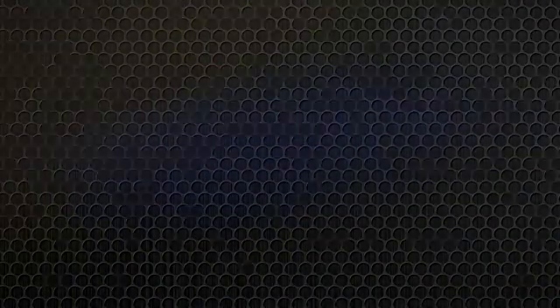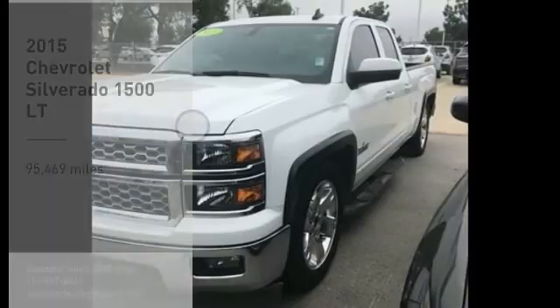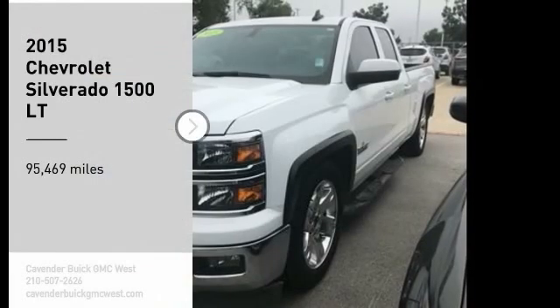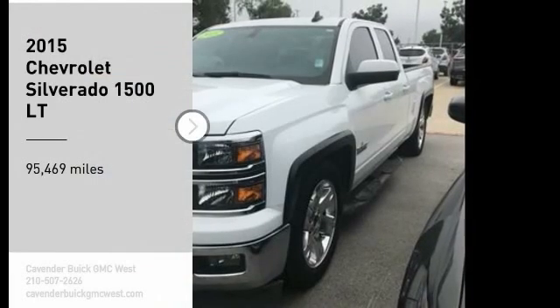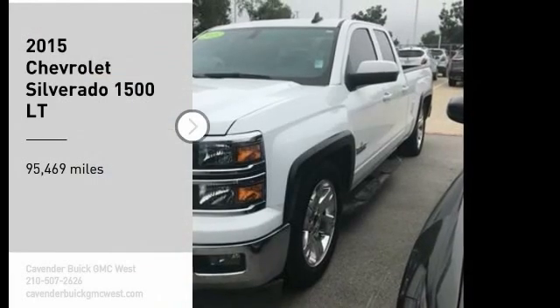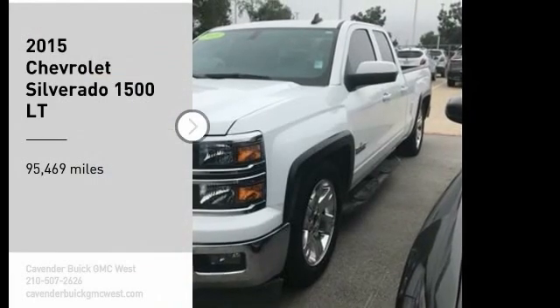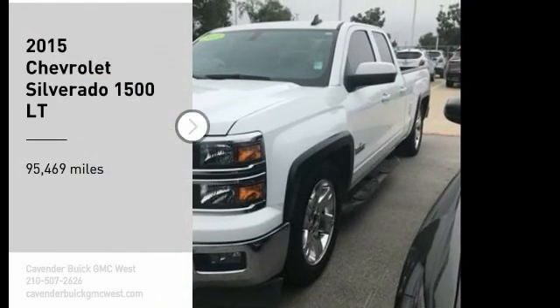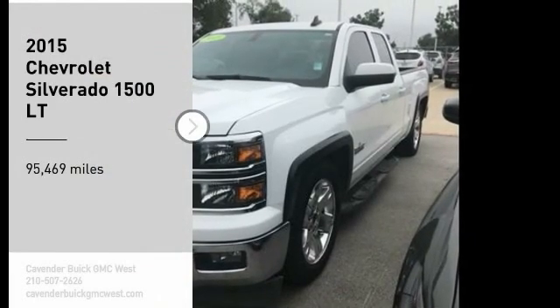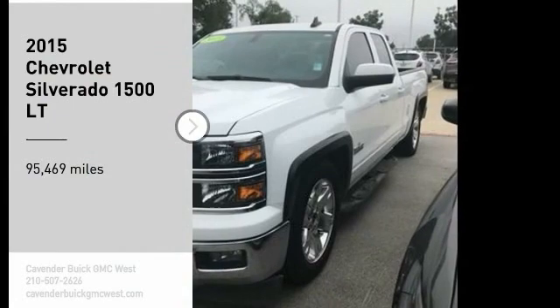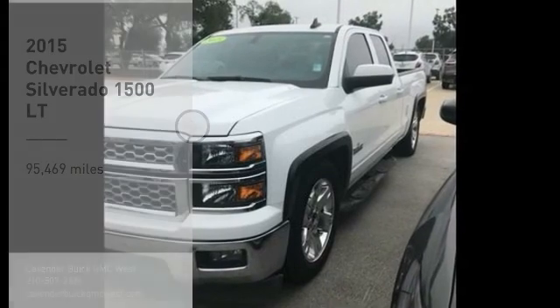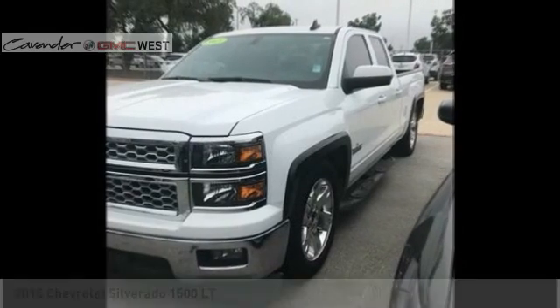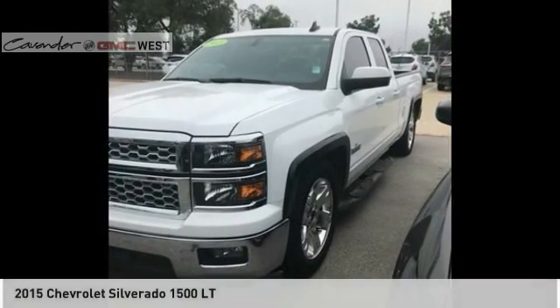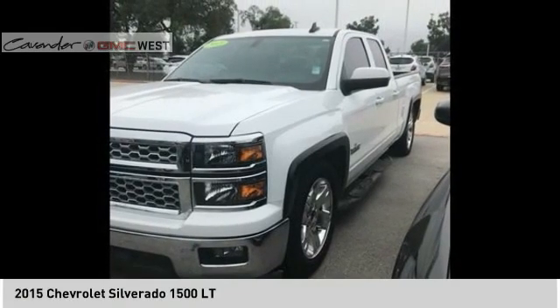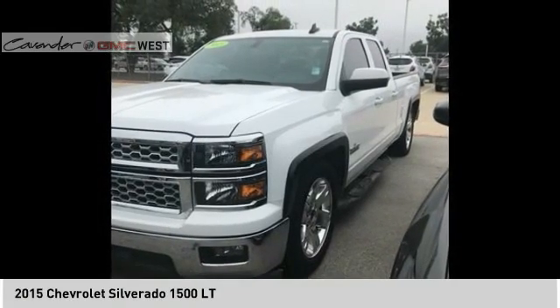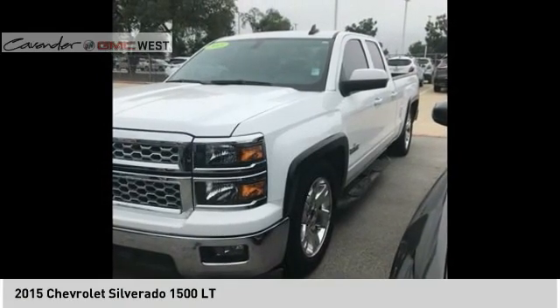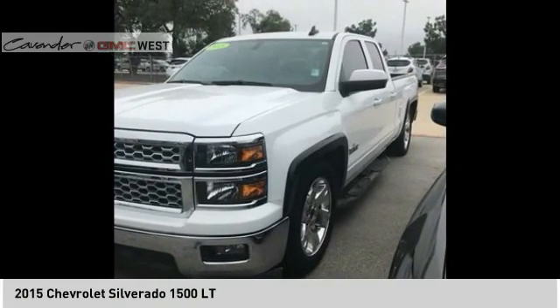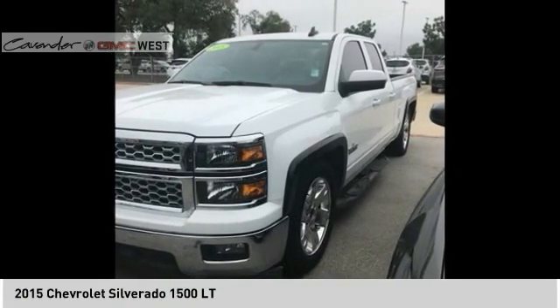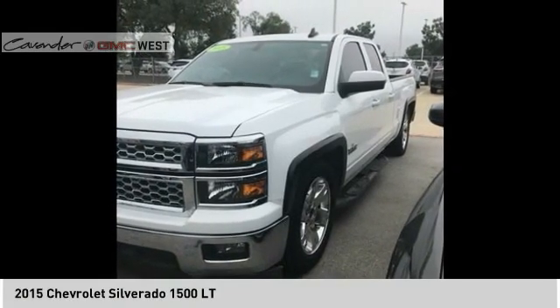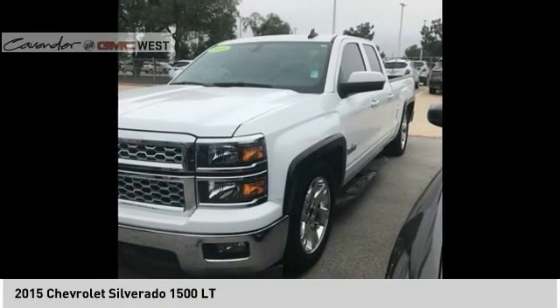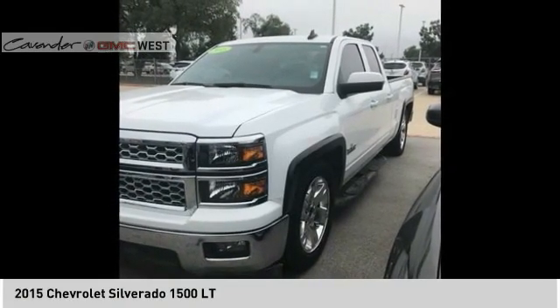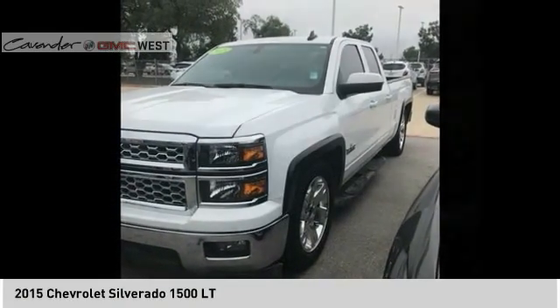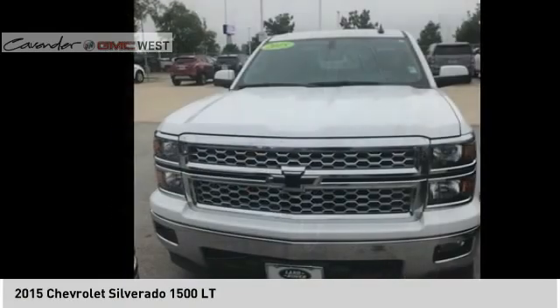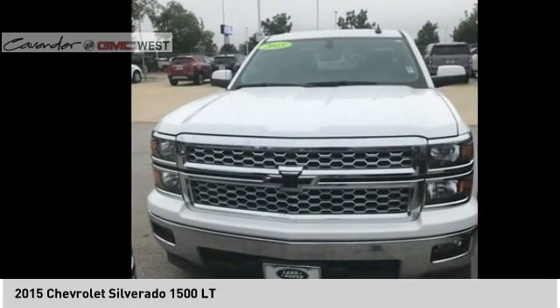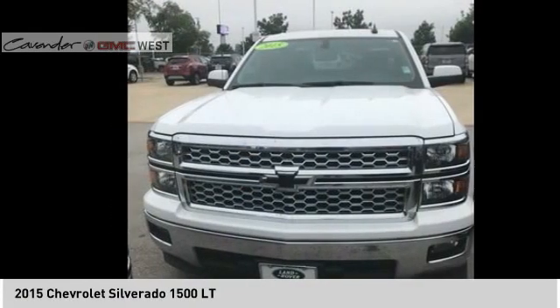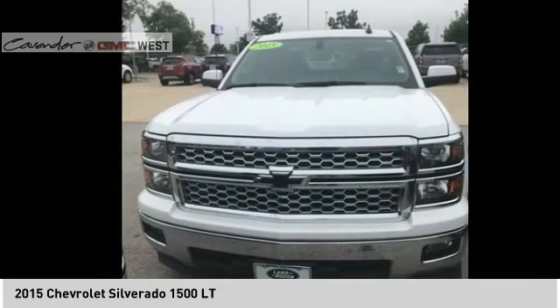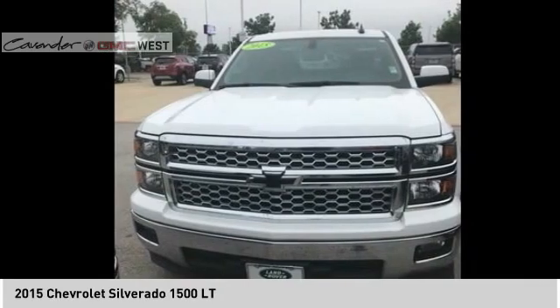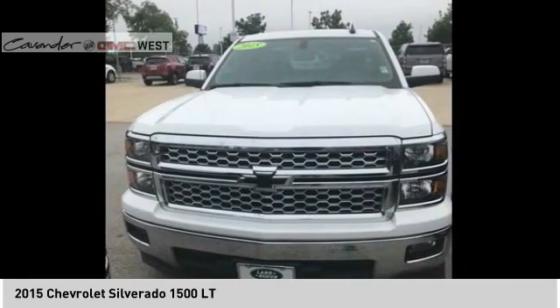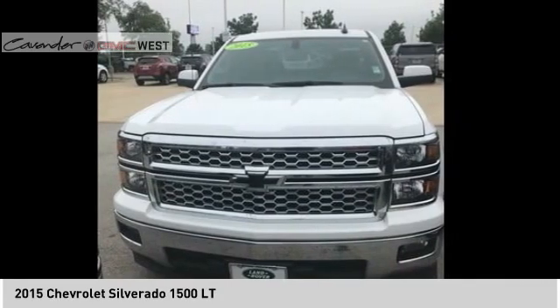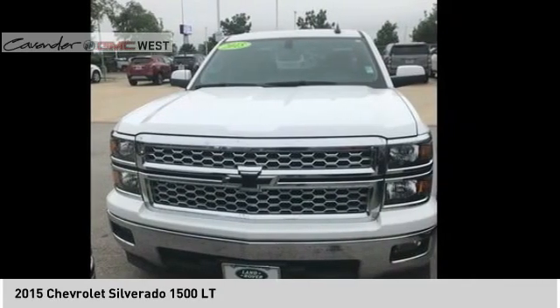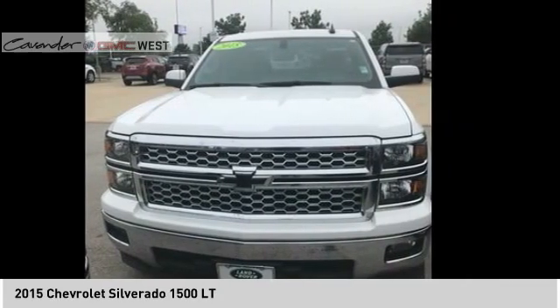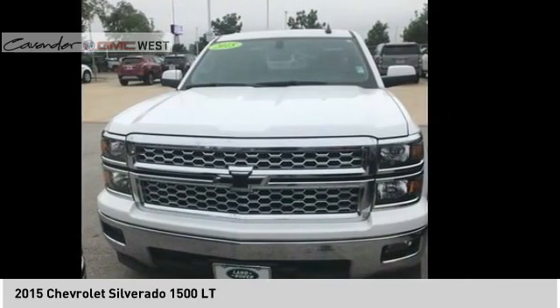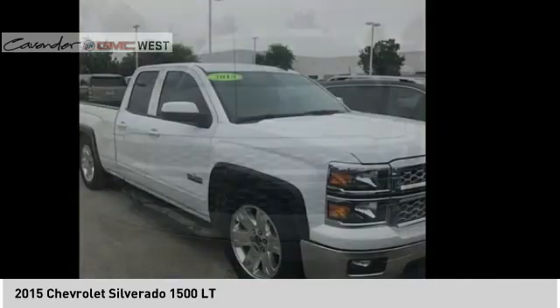Take a ride in the 2015 Silverado 1500. The Chevy Silverado 1500 has the lowest cost of ownership of any full-size pickup.